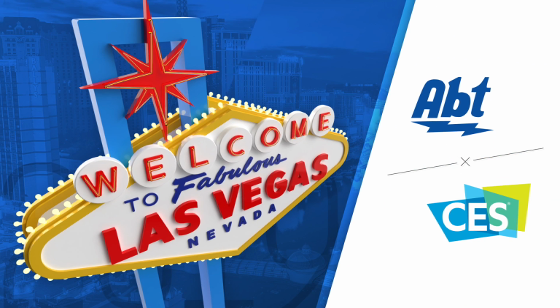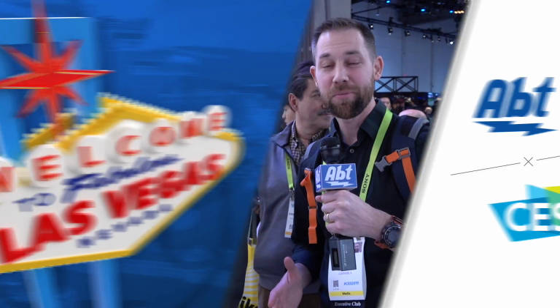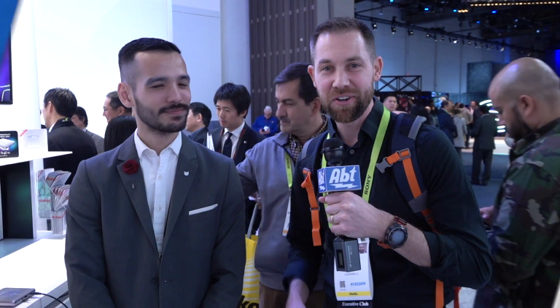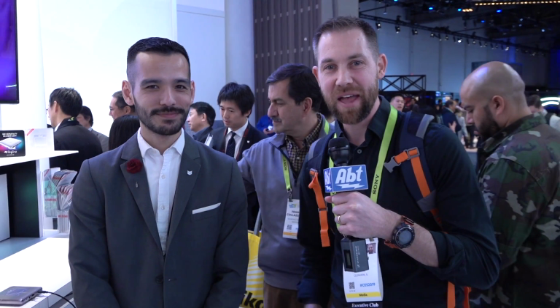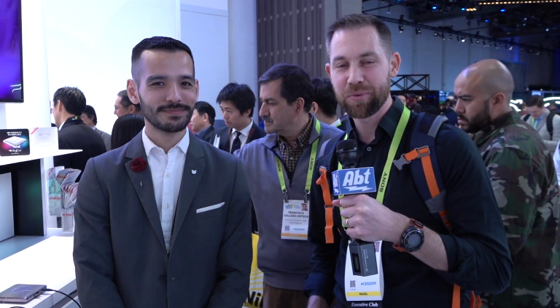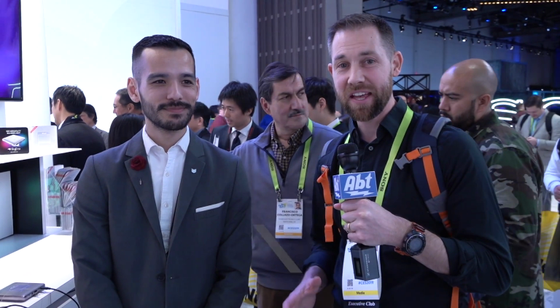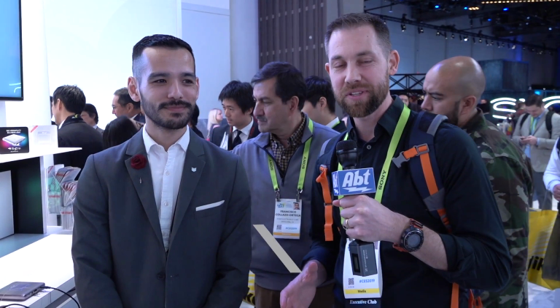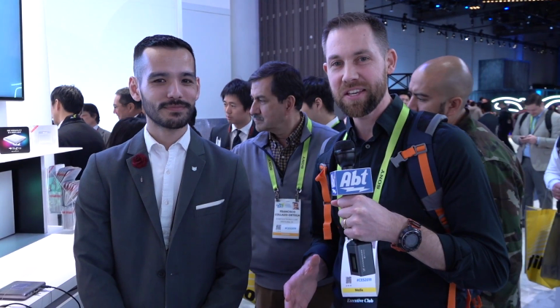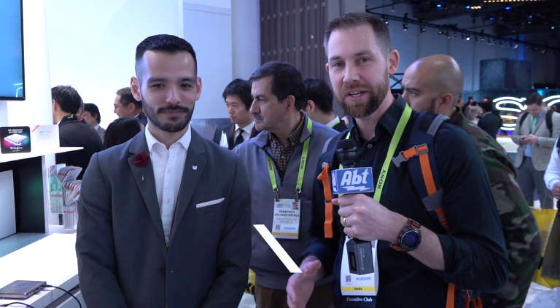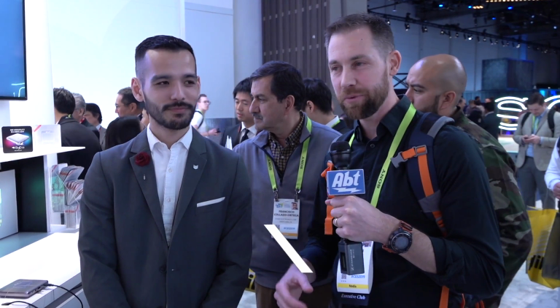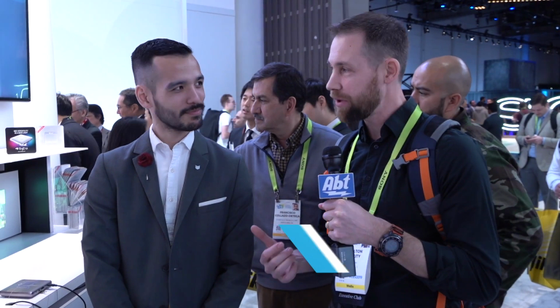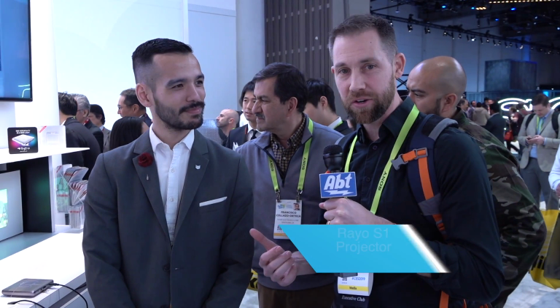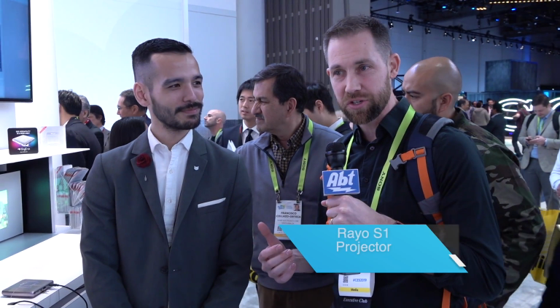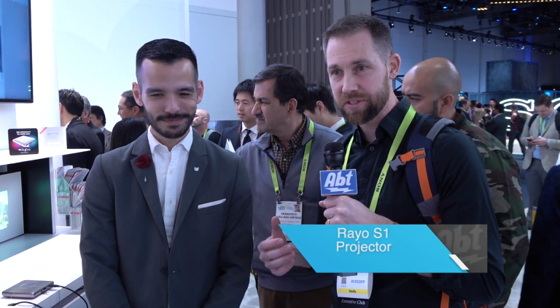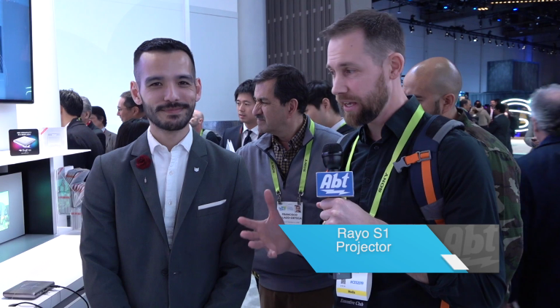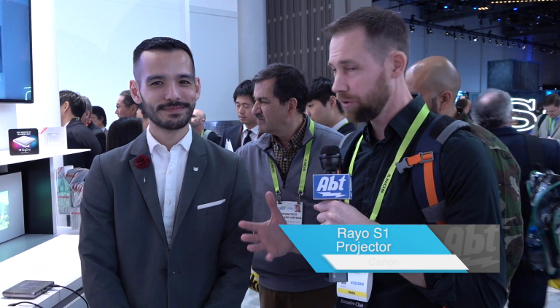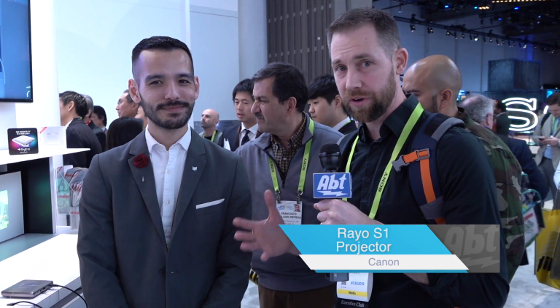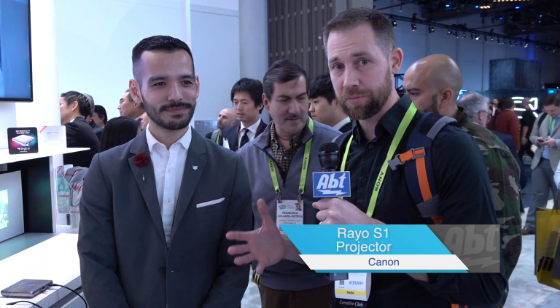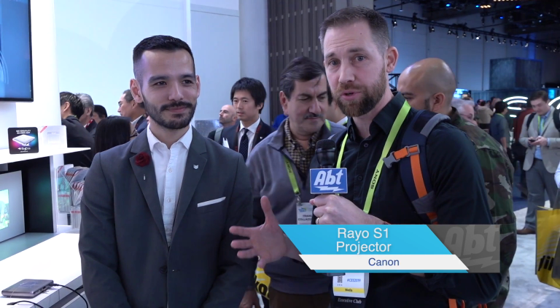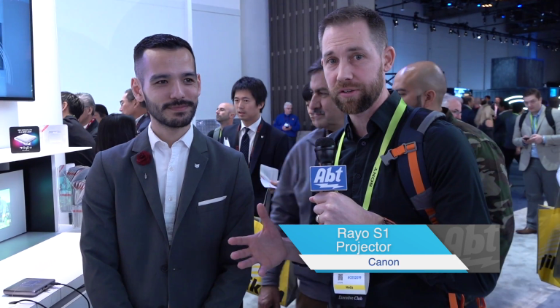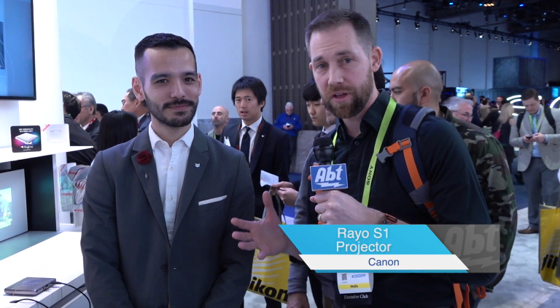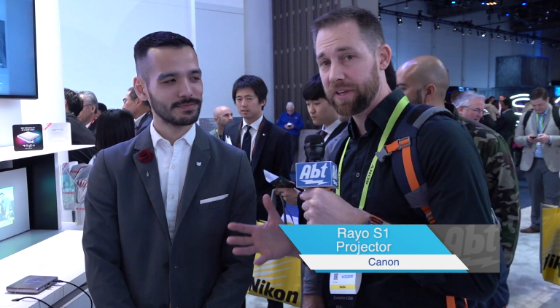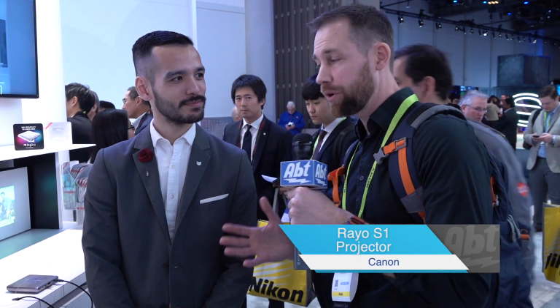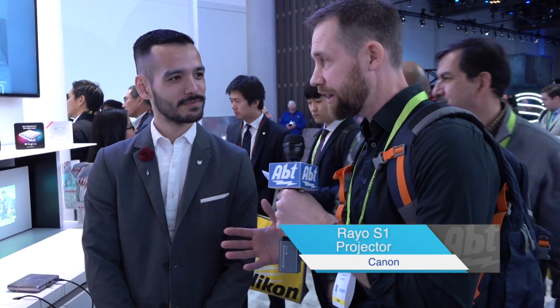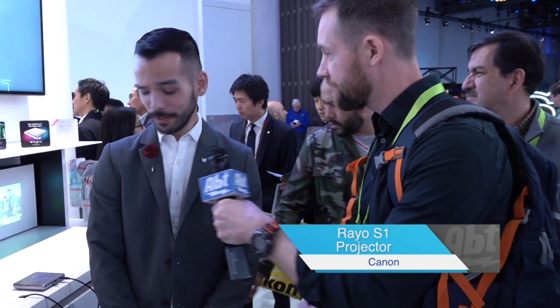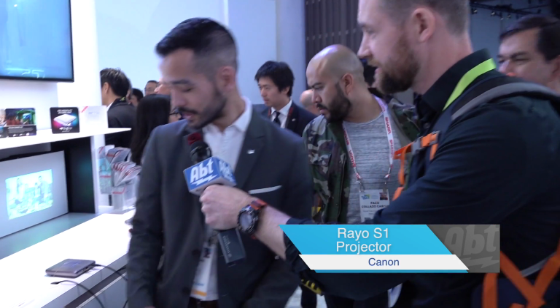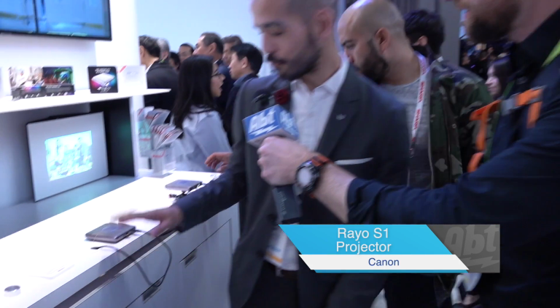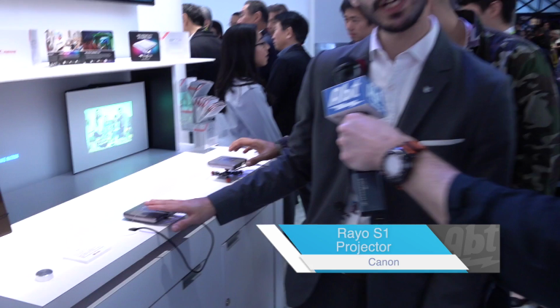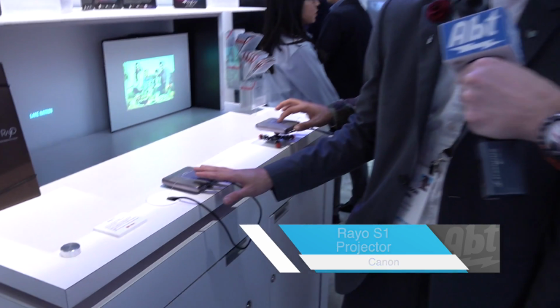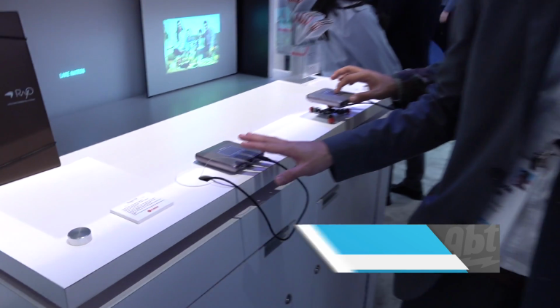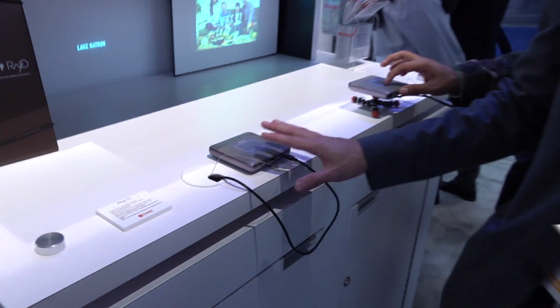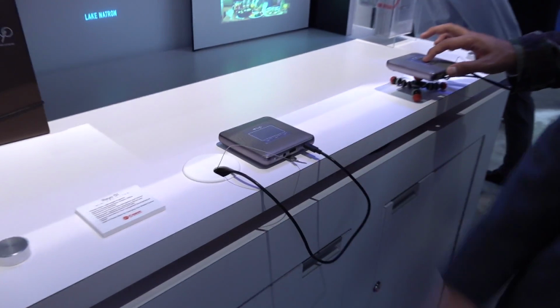Hey everybody, Carl here from APT. We're at the Canon booth at CES 2019 and we've got Brandon here who's going to show us a very small projector from Canon. This is the Rayo S1 Mini Projector.